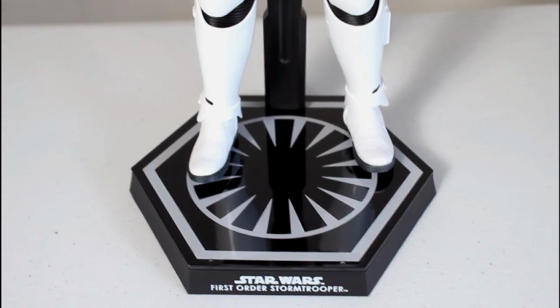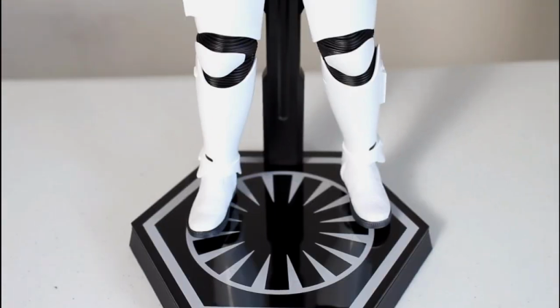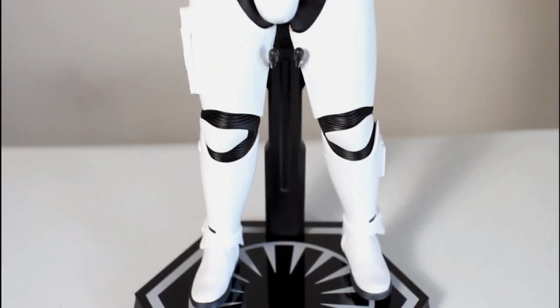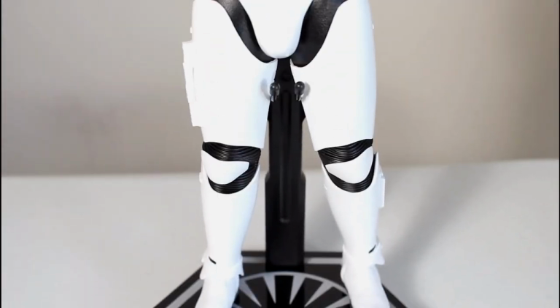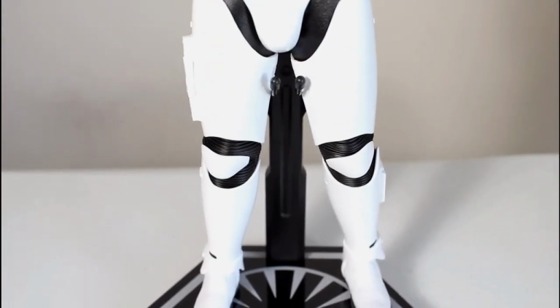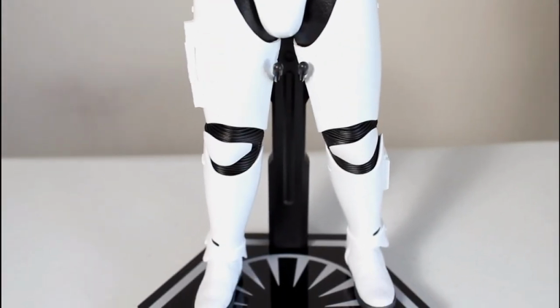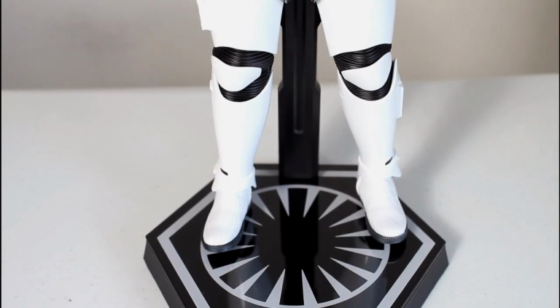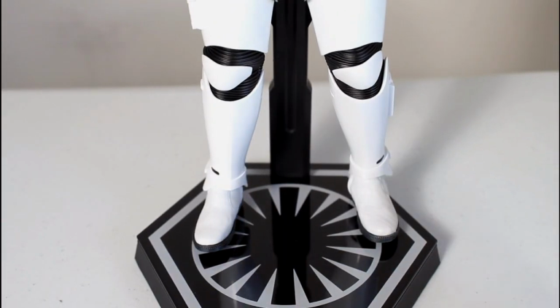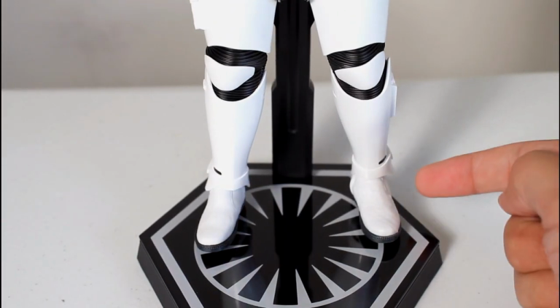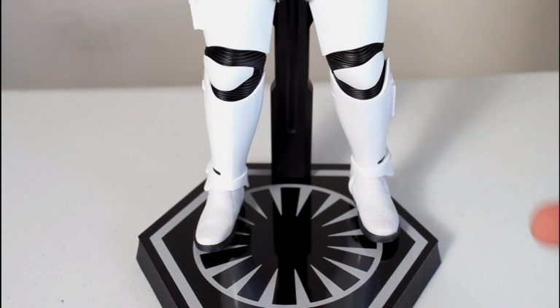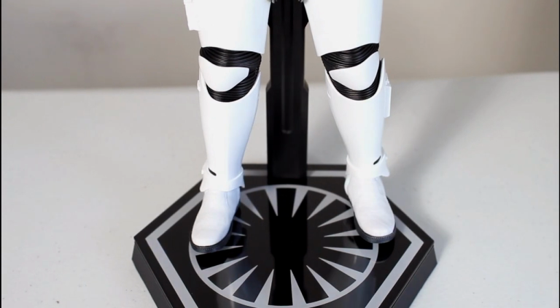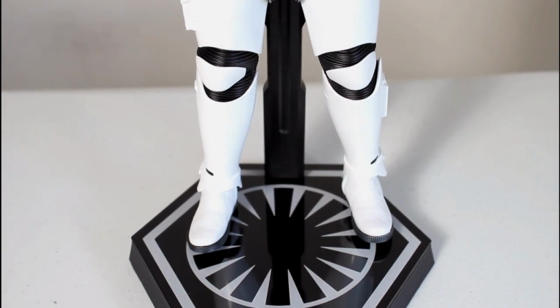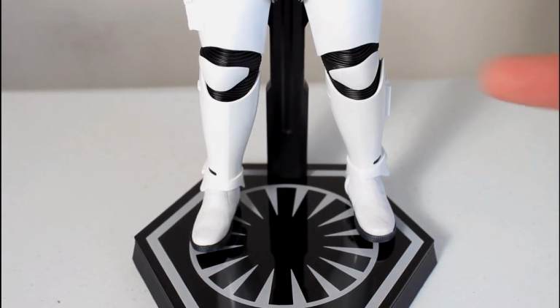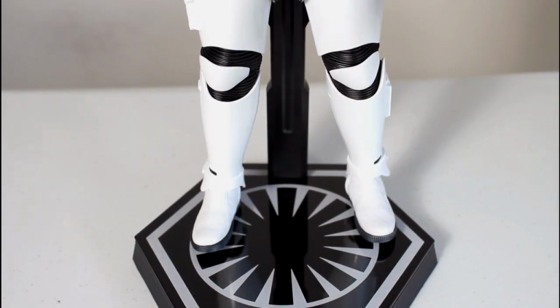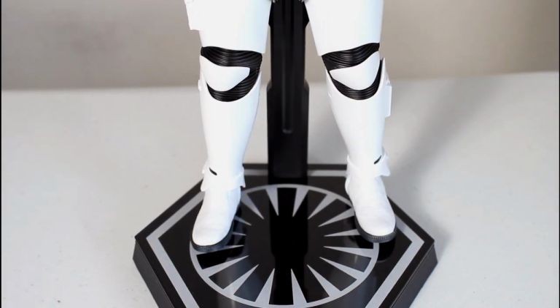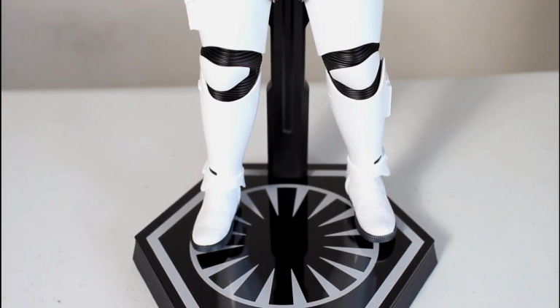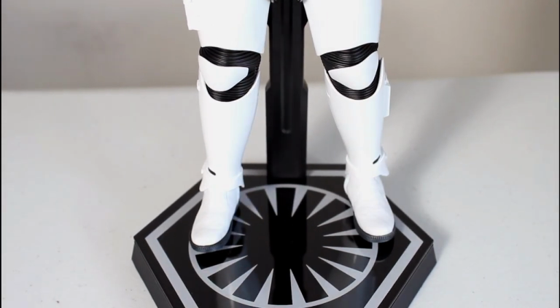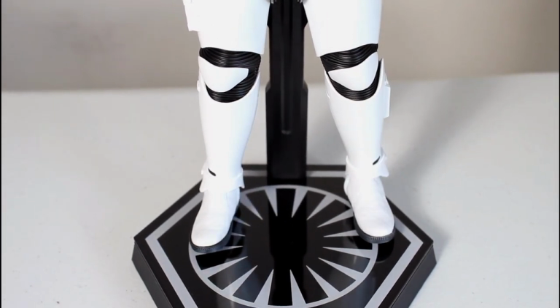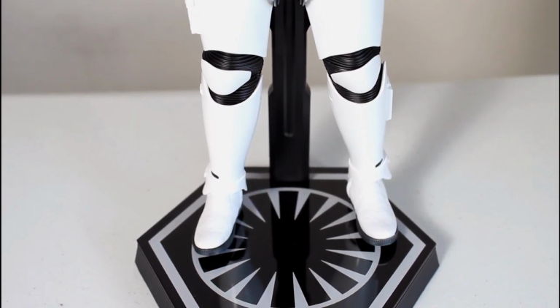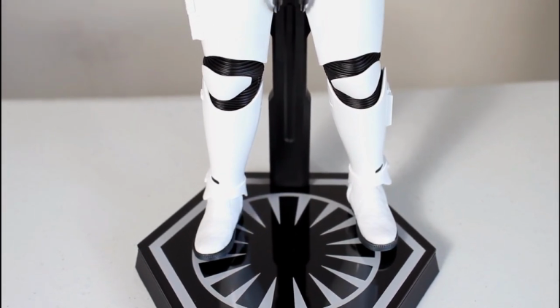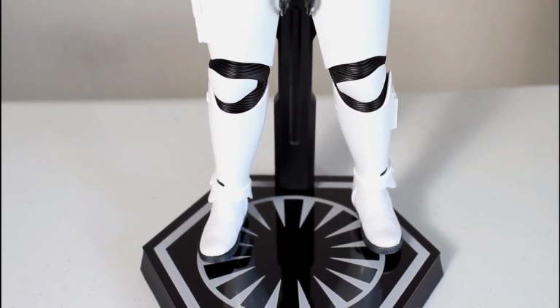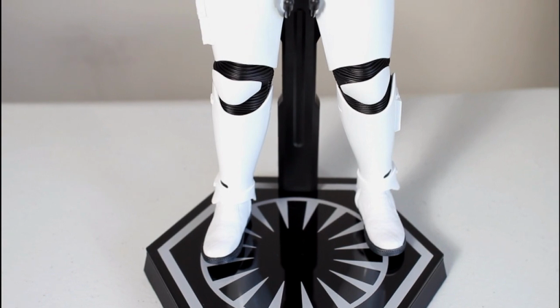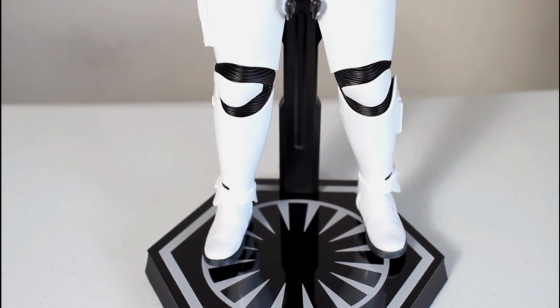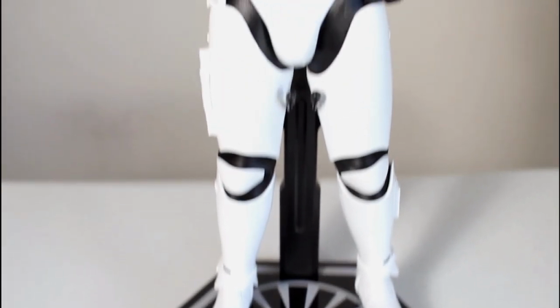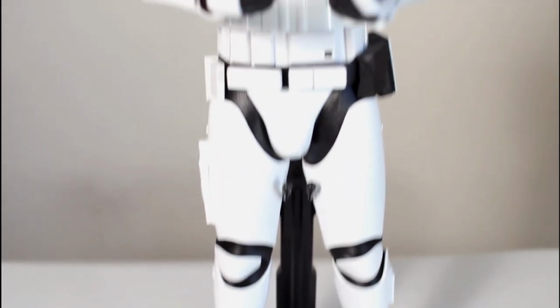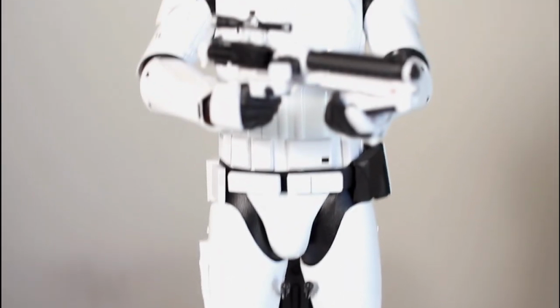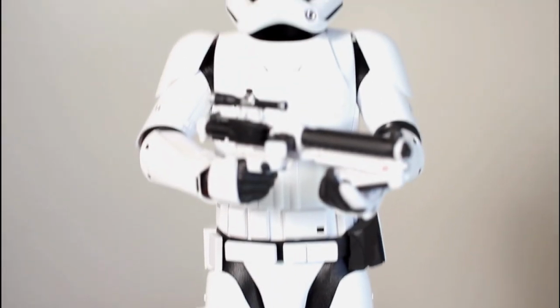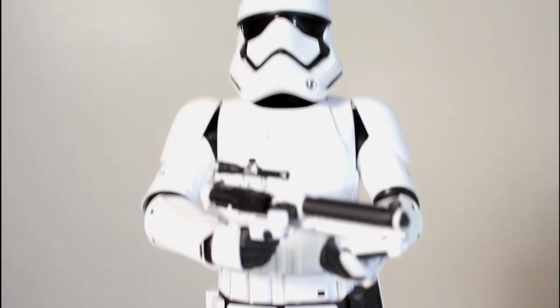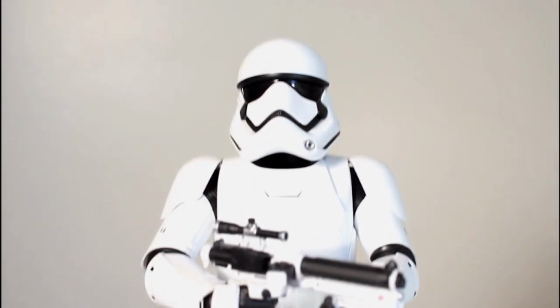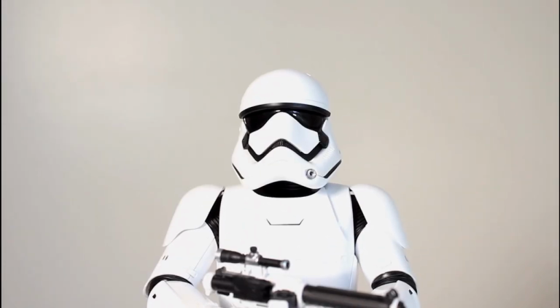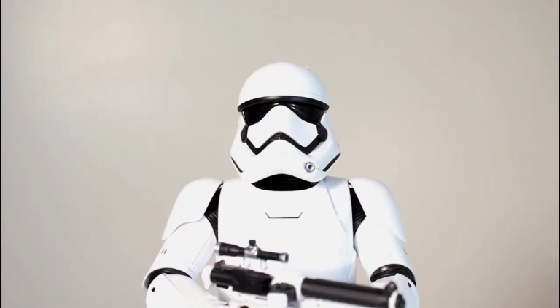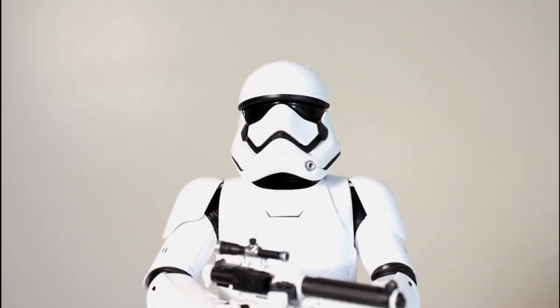I'm going to be using the figure stand because I found that my figure's ankle joints are really loose. The knees and elbows are kind of restricted by the black suit underneath, but the ankle joints are so loose he's constantly wanting to tip over or tip back. It's kind of annoying.